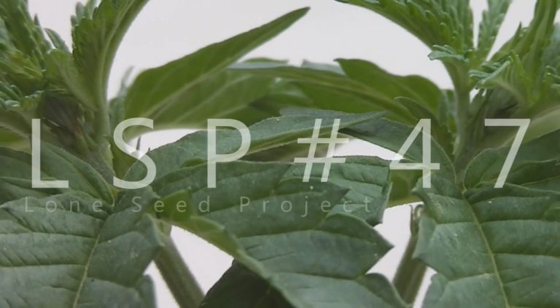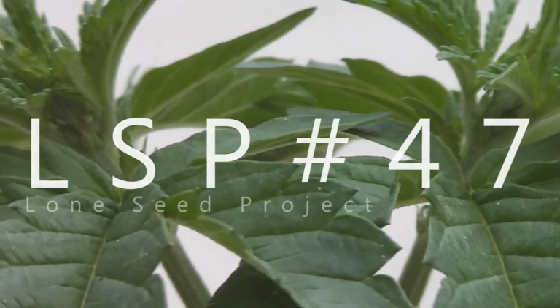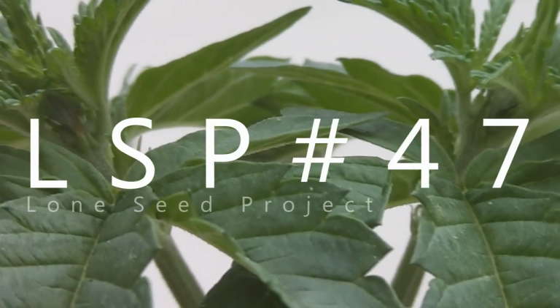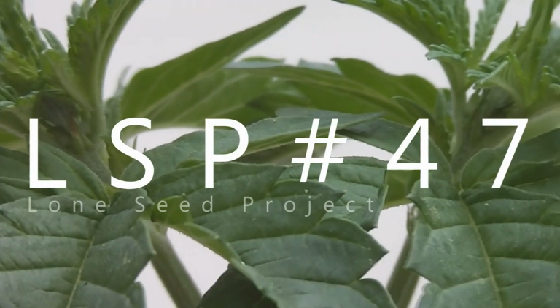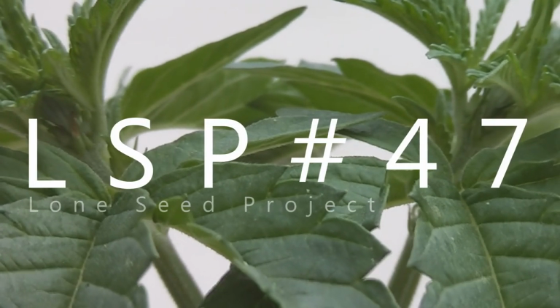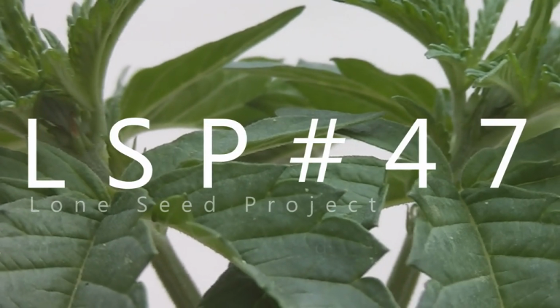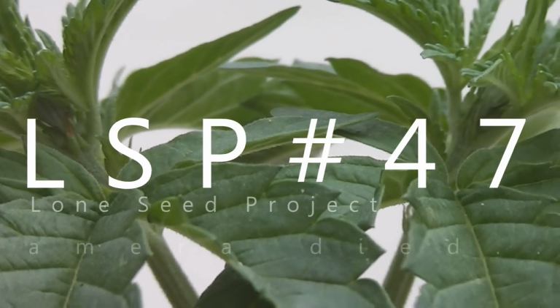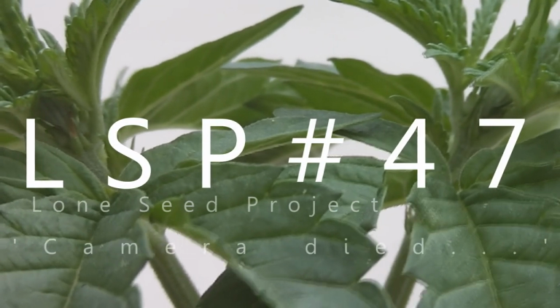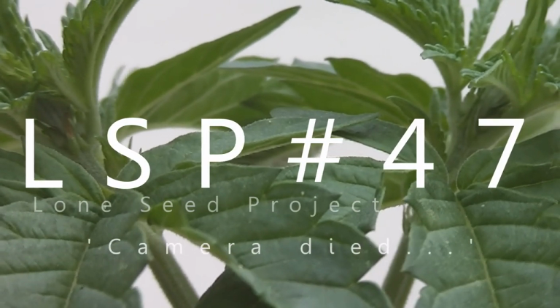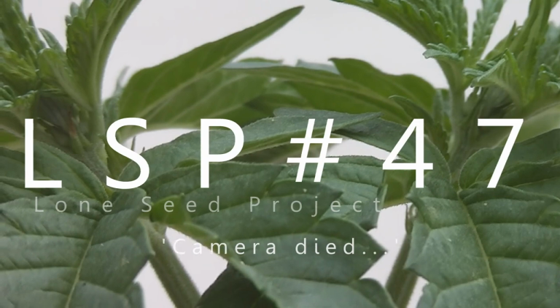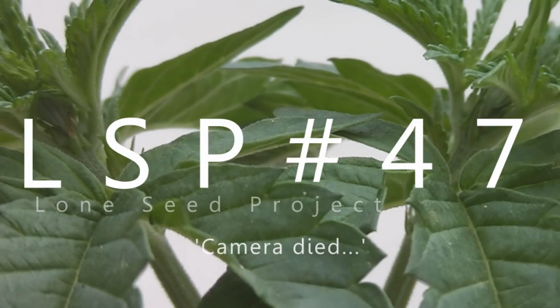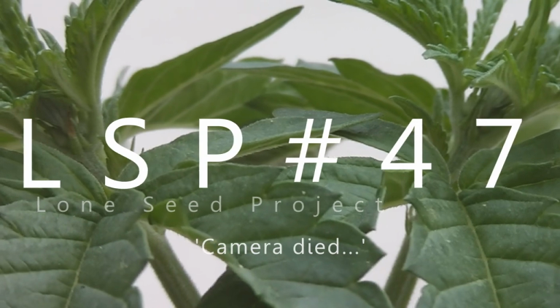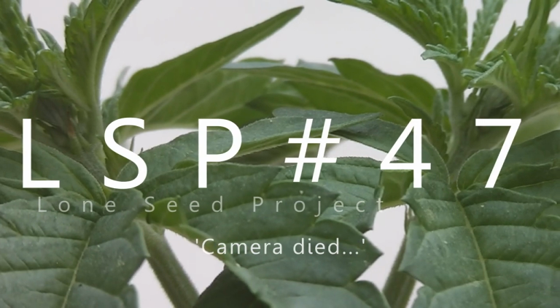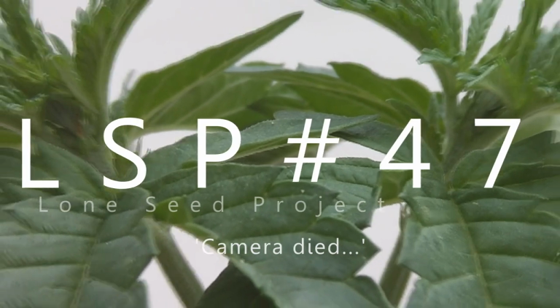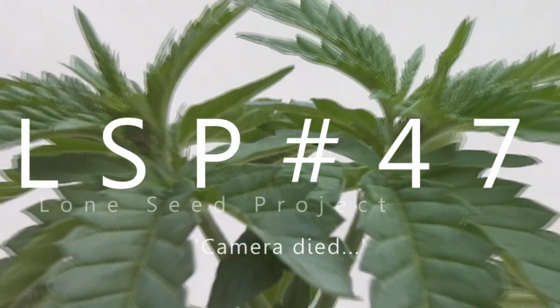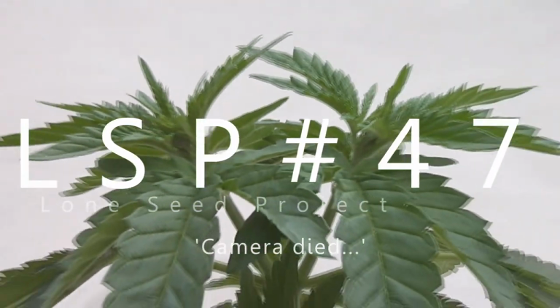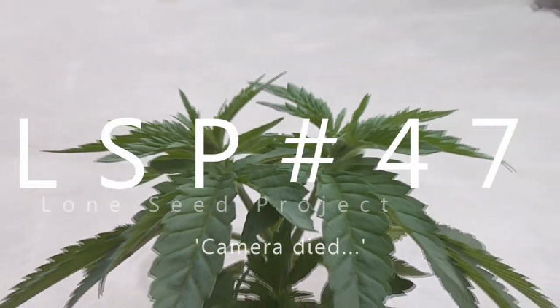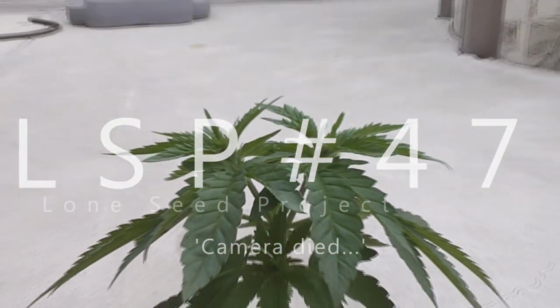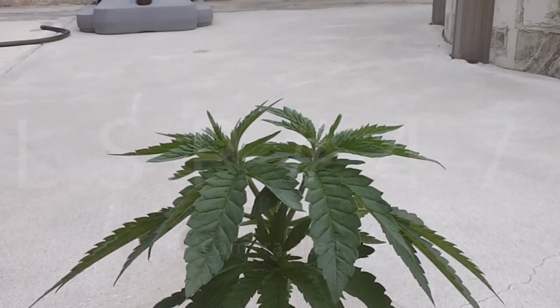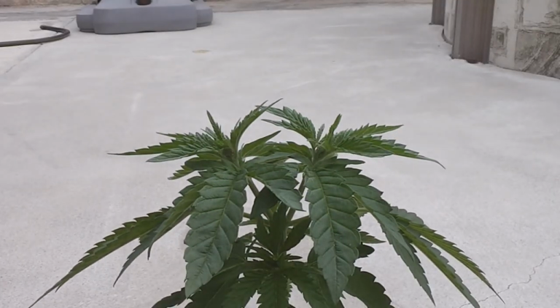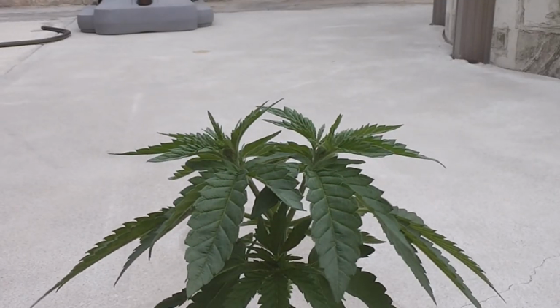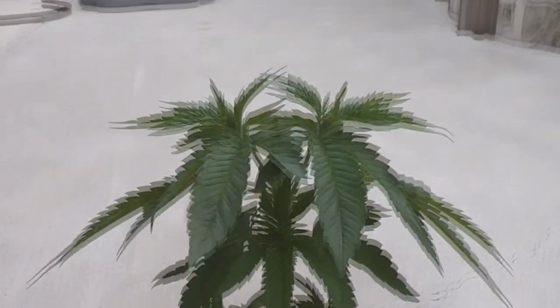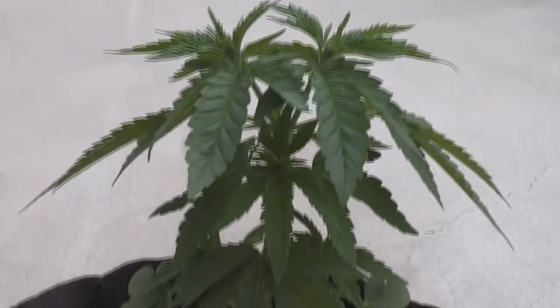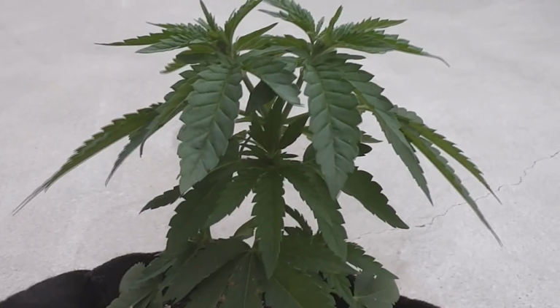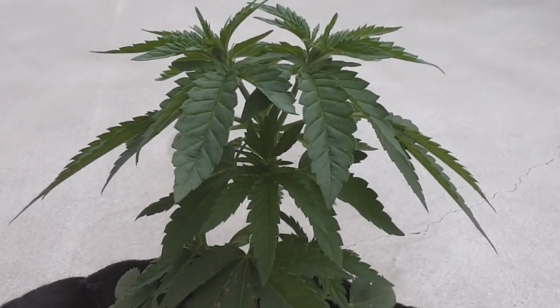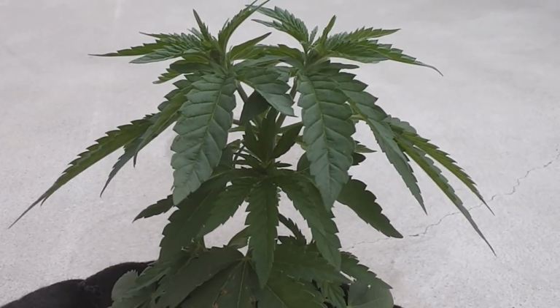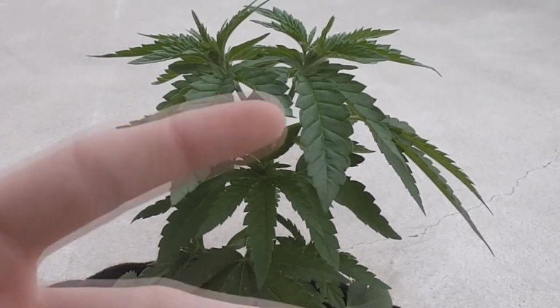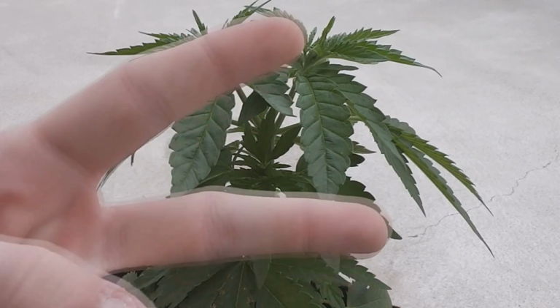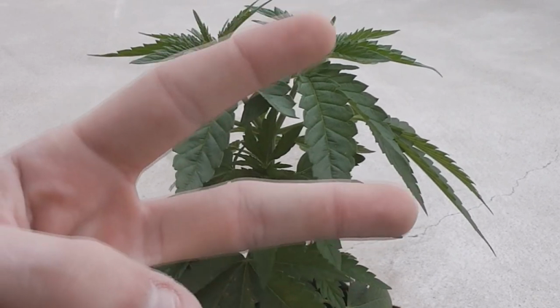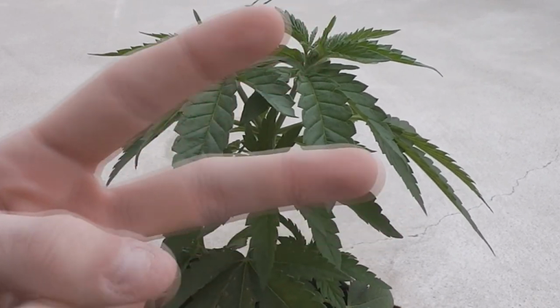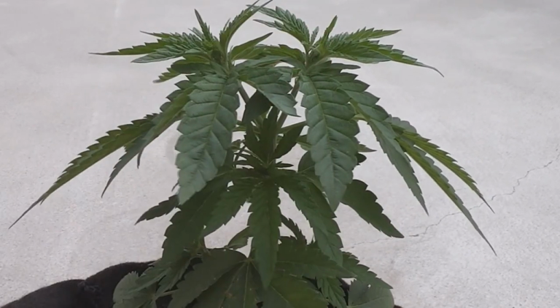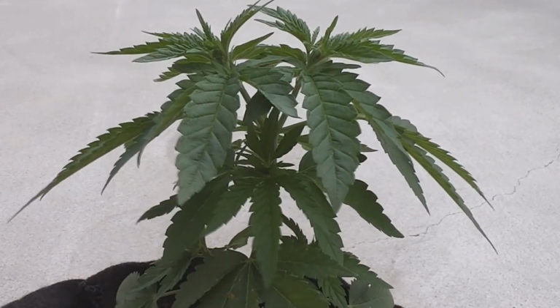Welcome back to another episode of the Lone Seed Project, day number 47. How all y'all OGs doing out there? What up?